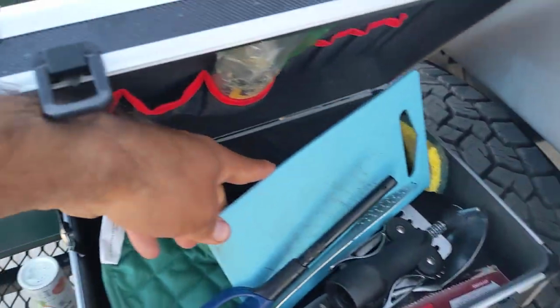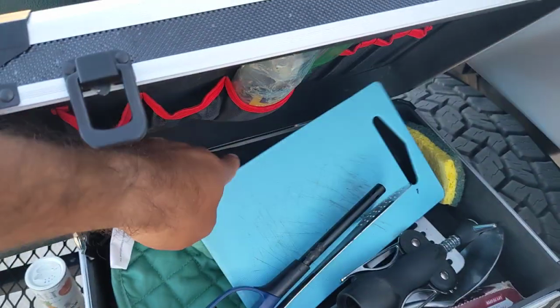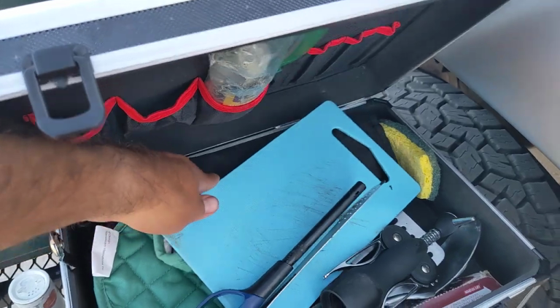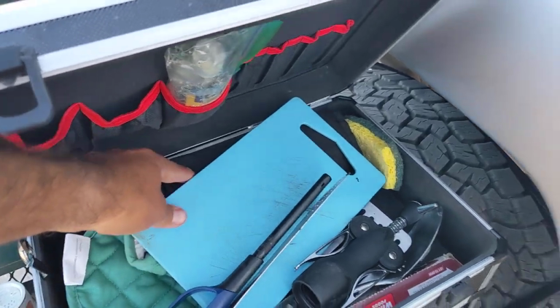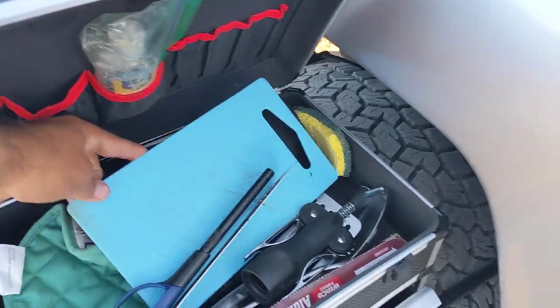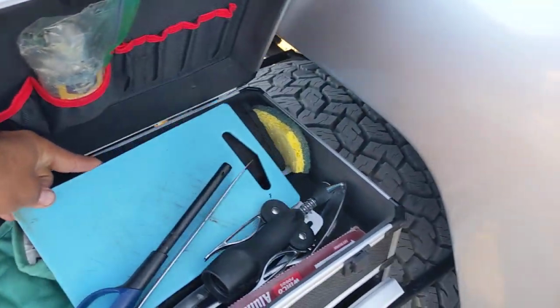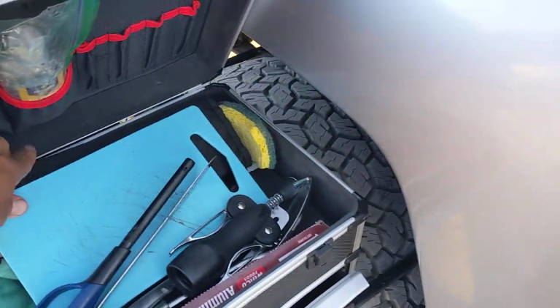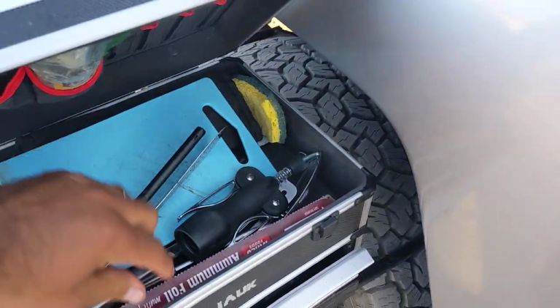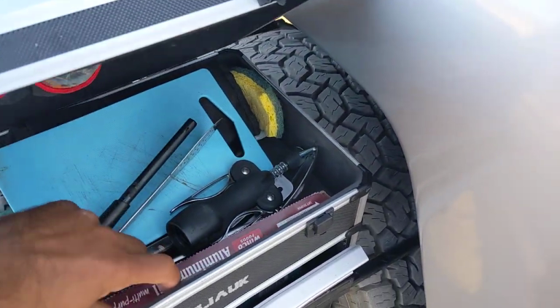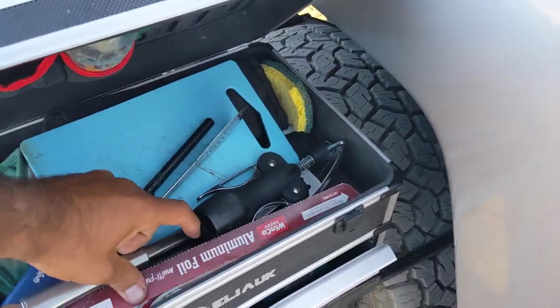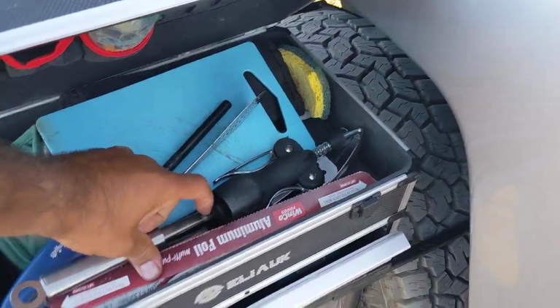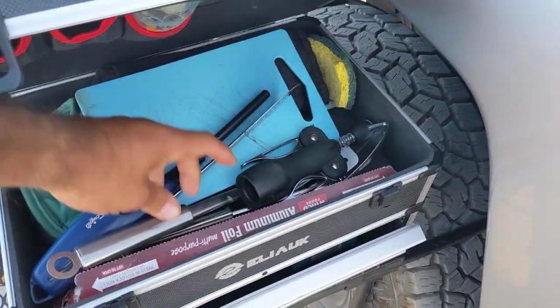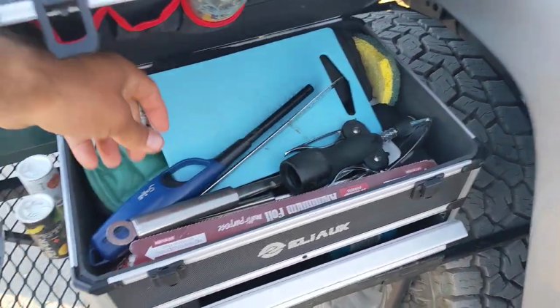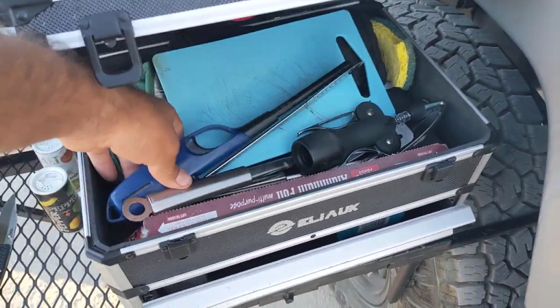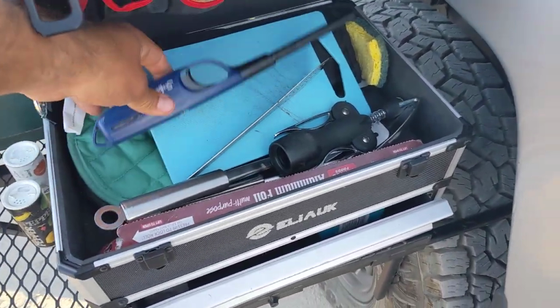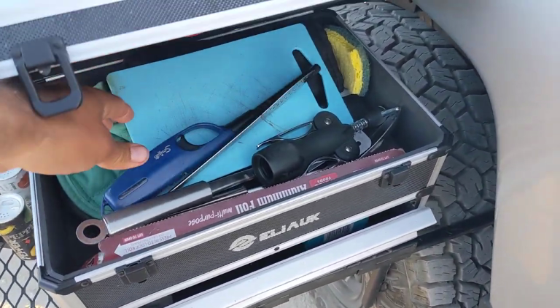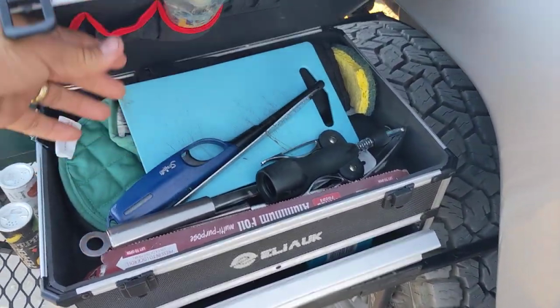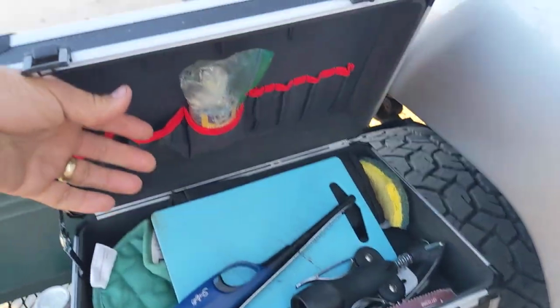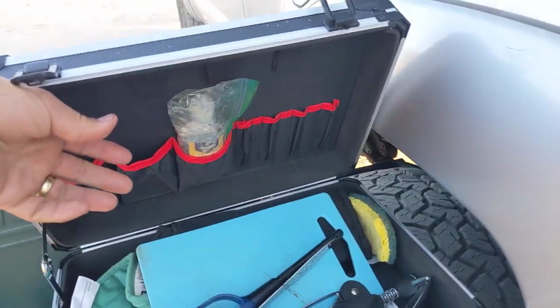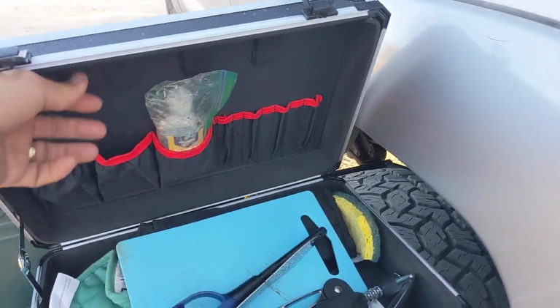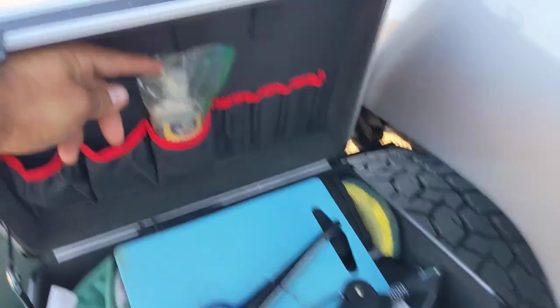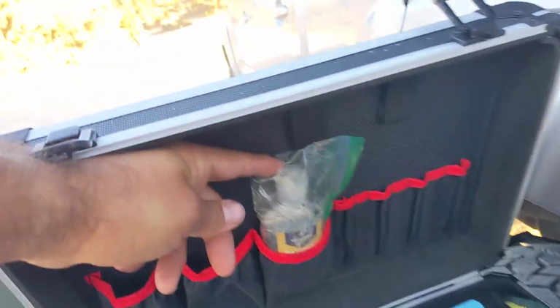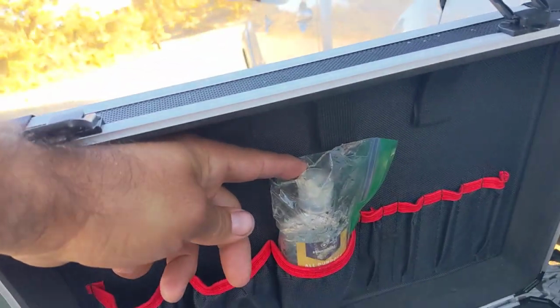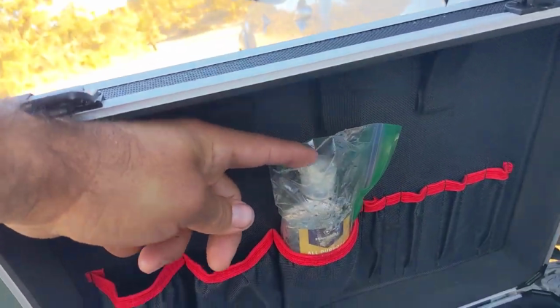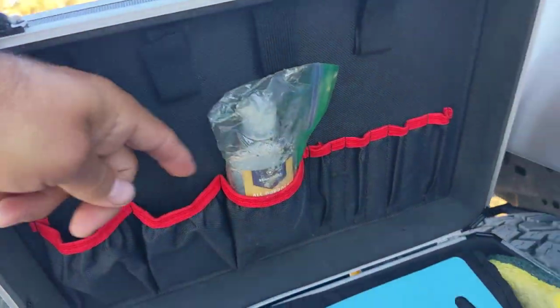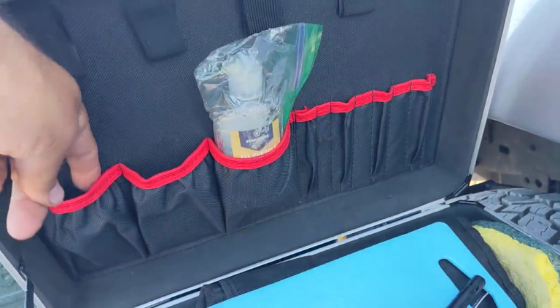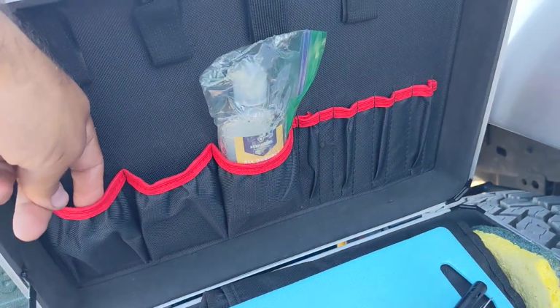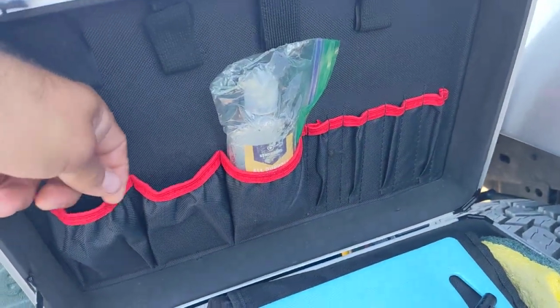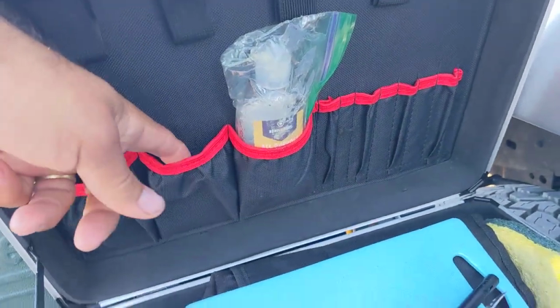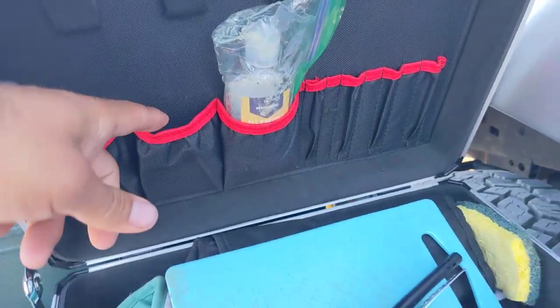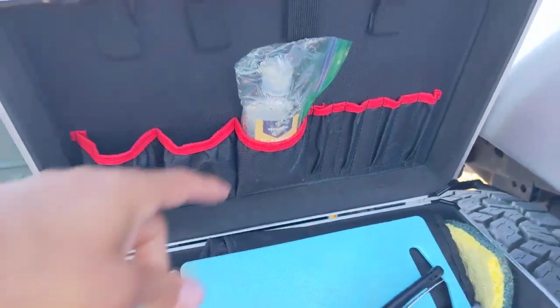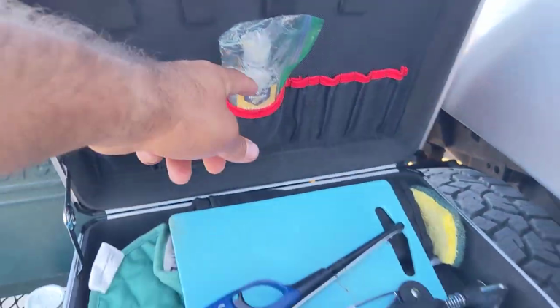Spatulas, forks and knives sets, some aluminum foil, lighters, sponge. And you've got all these pockets right here you could use.